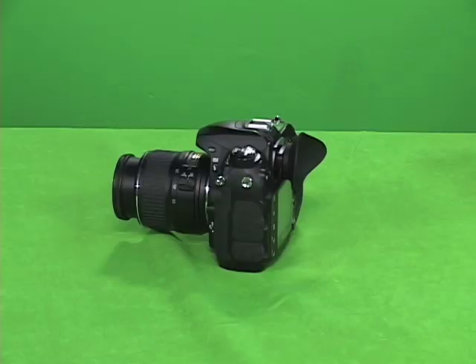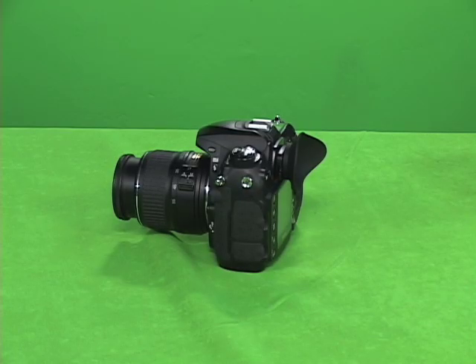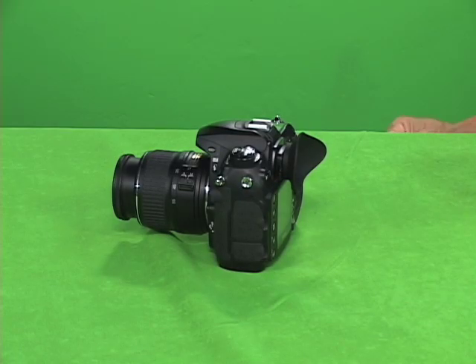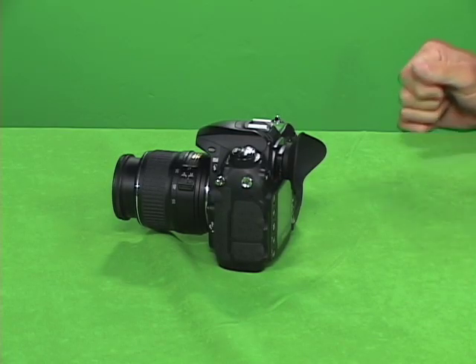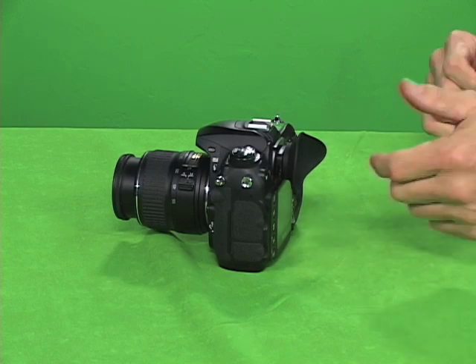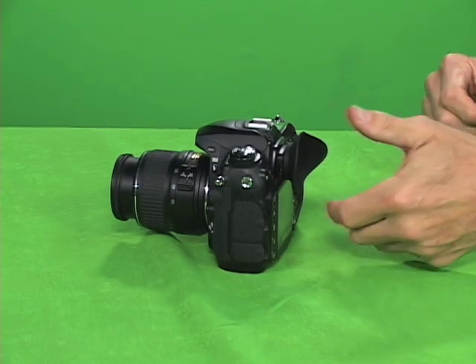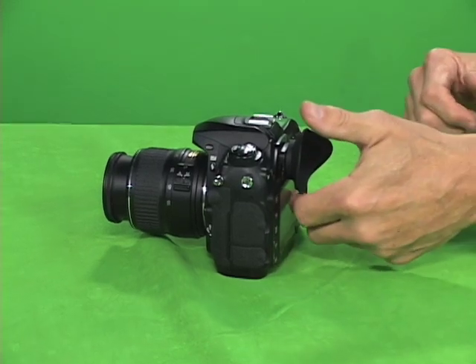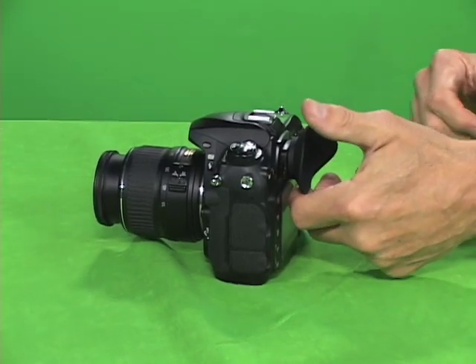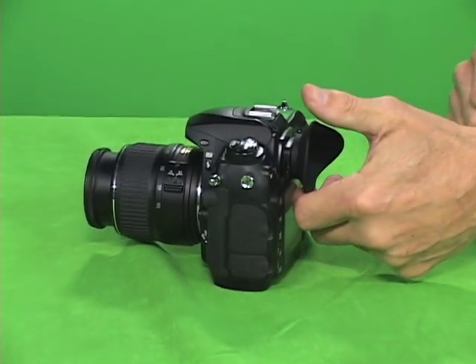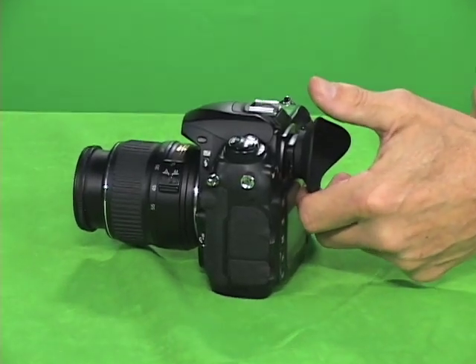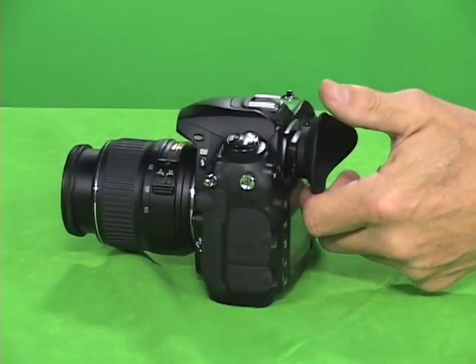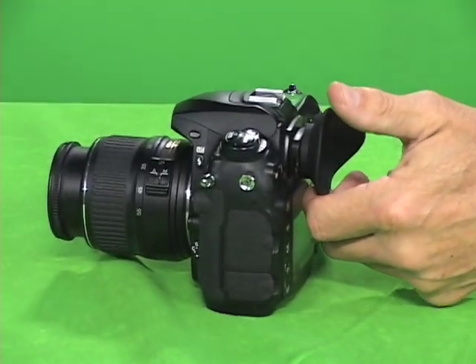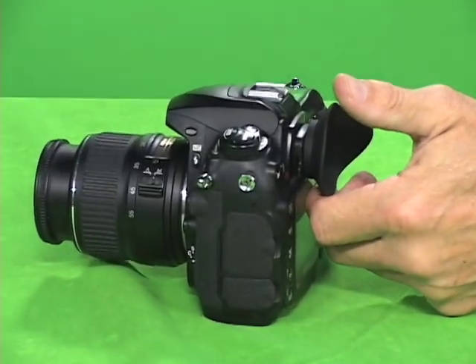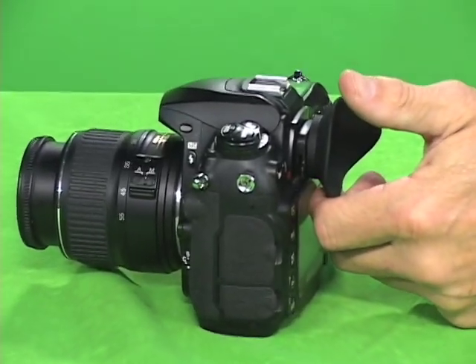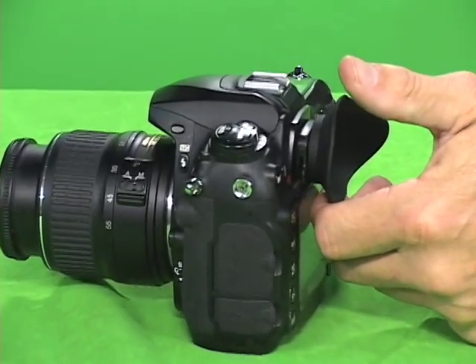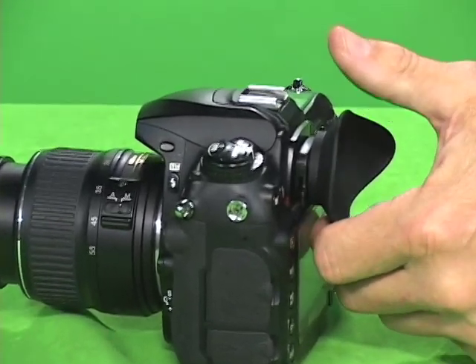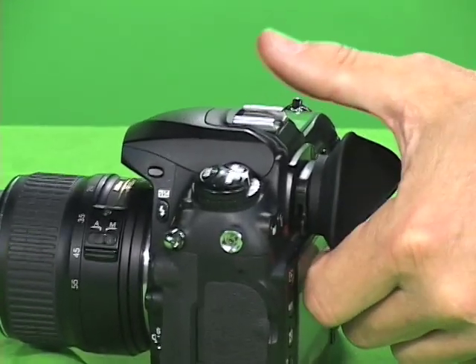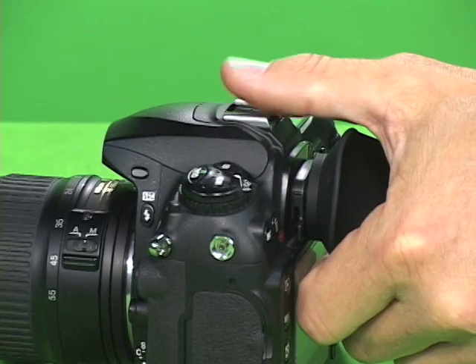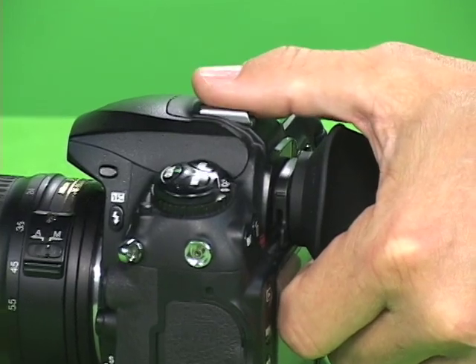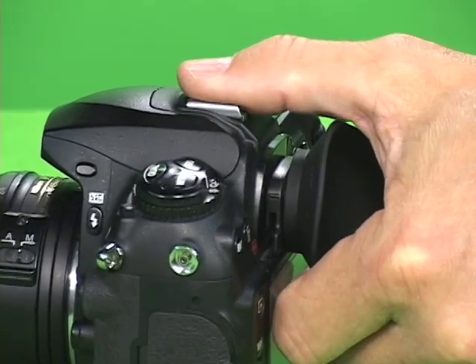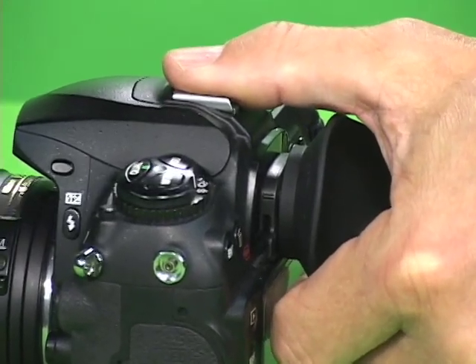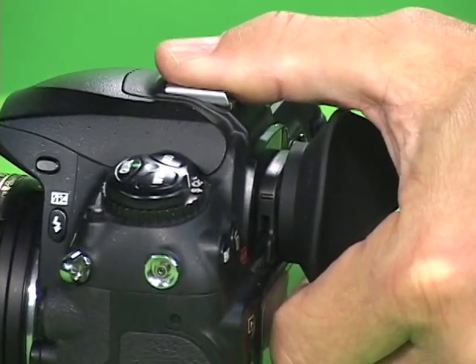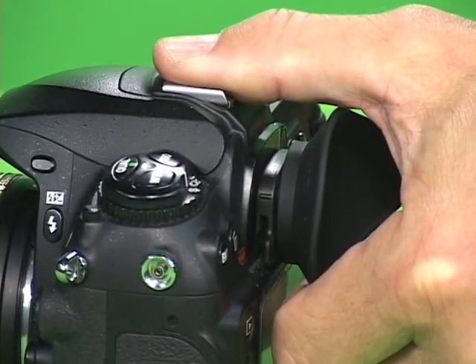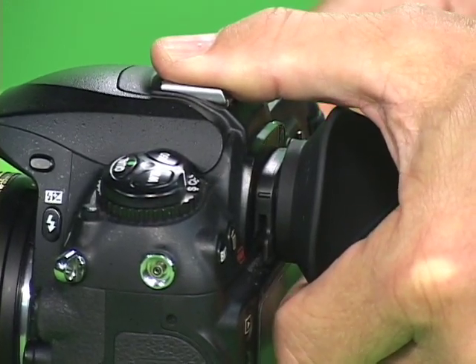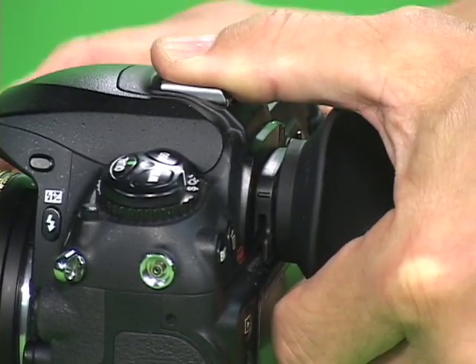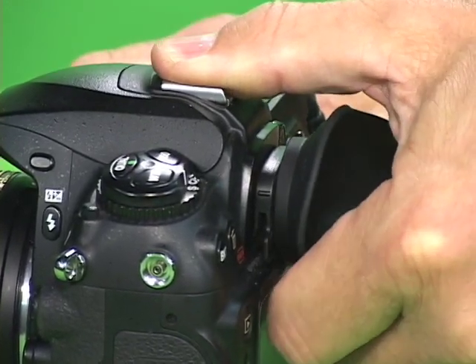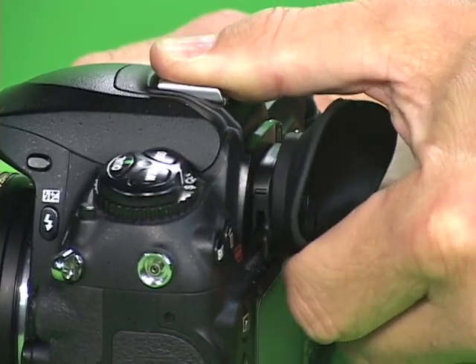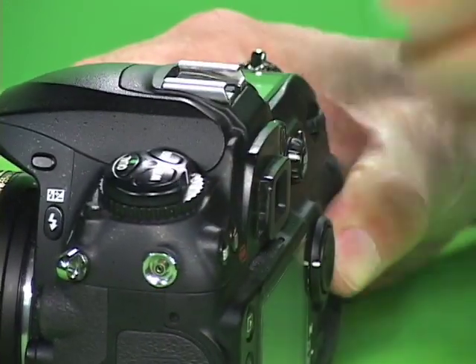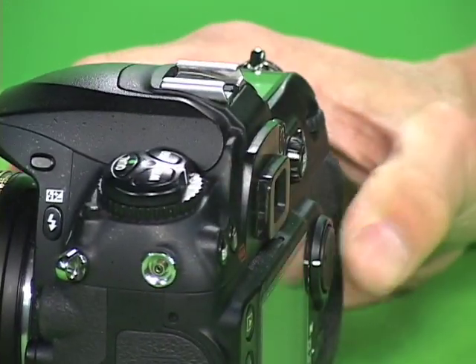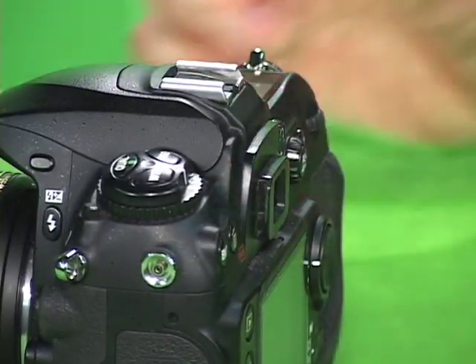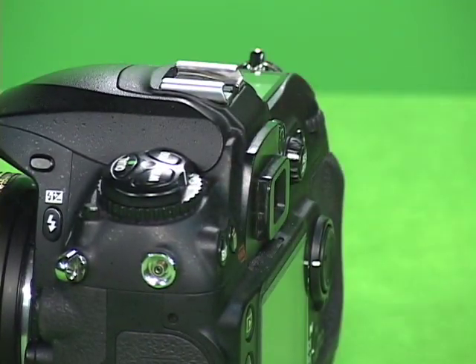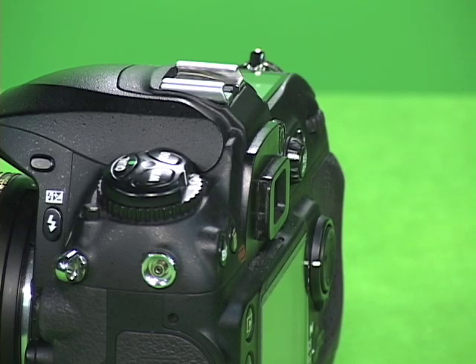When you need to remove your hood eye, place your index finger underneath the rubber eye cup, take your thumb and place it on the hot shoe. Lift up and the hood eye comes right off.